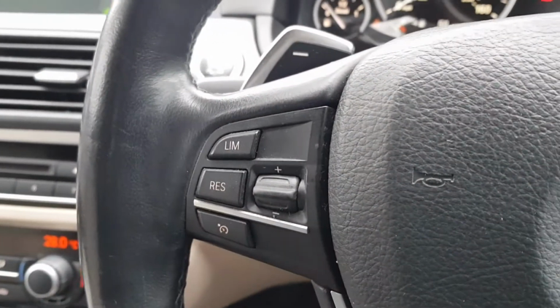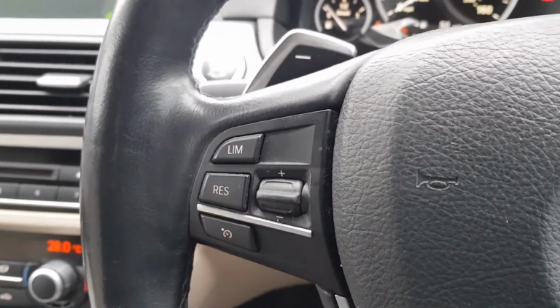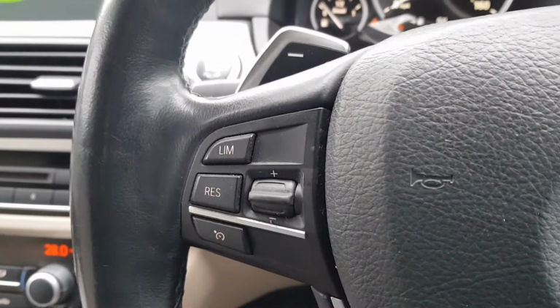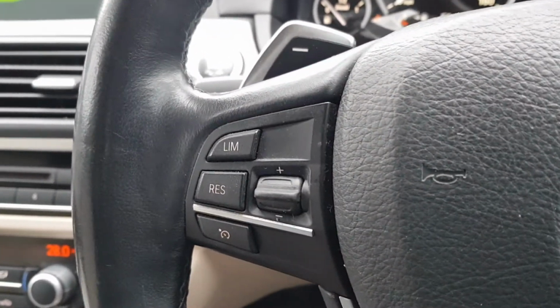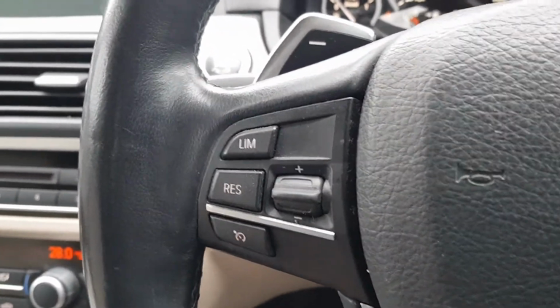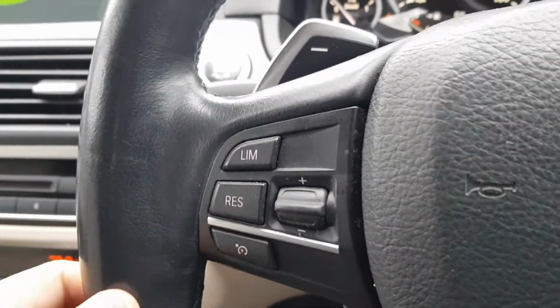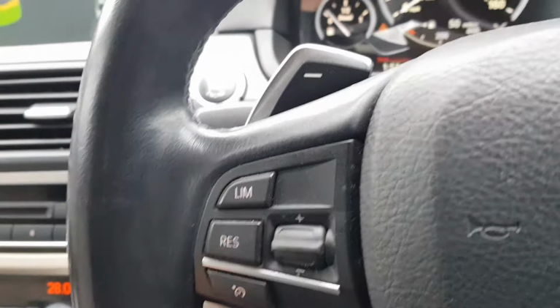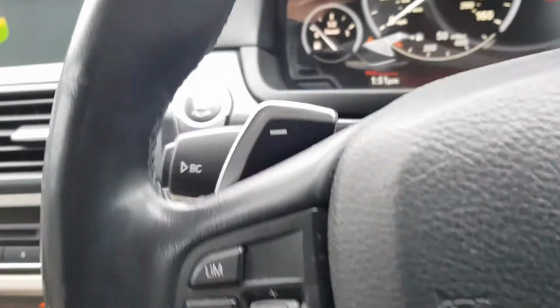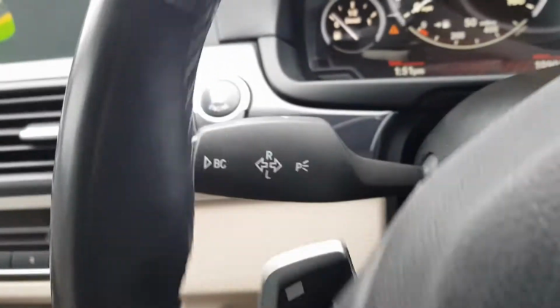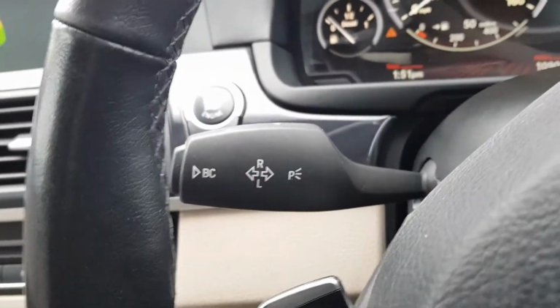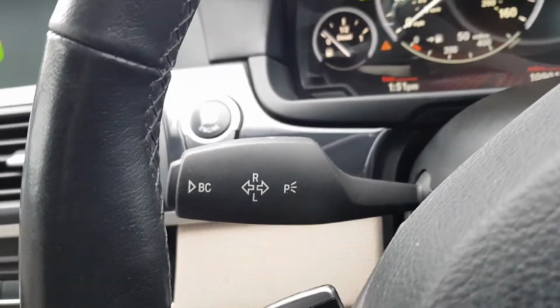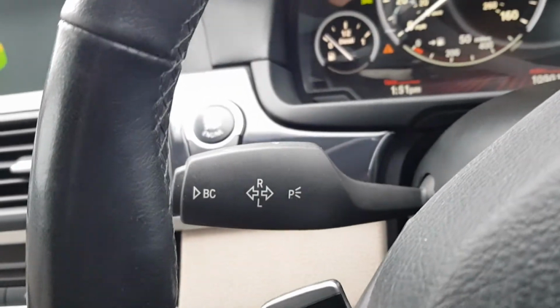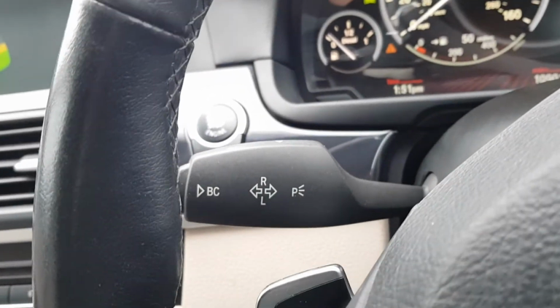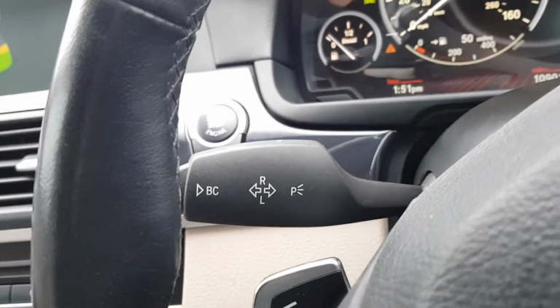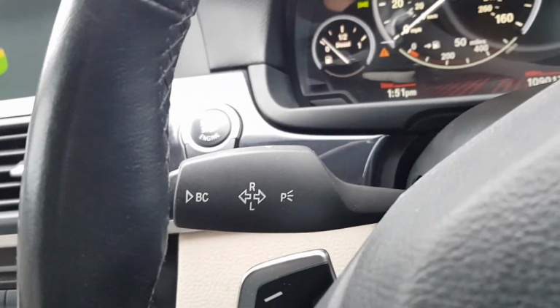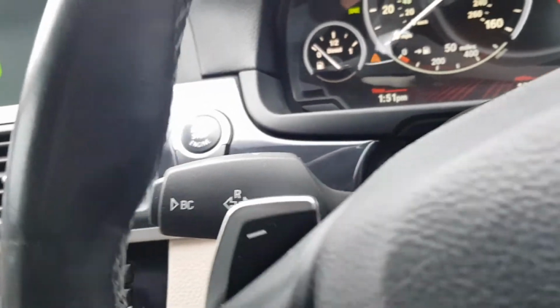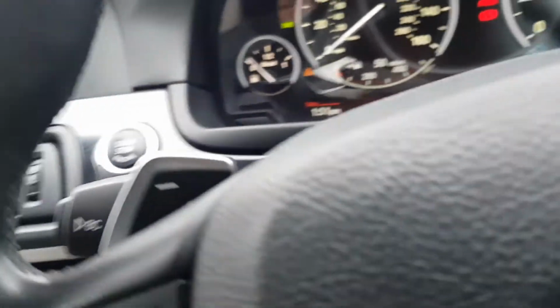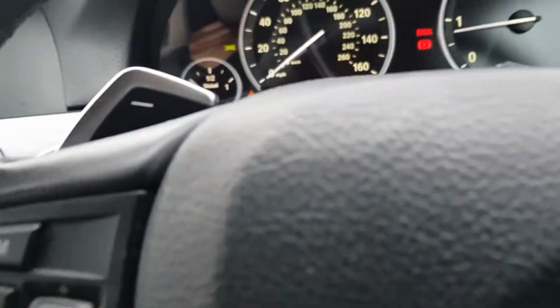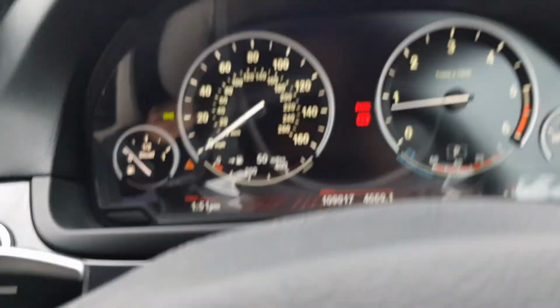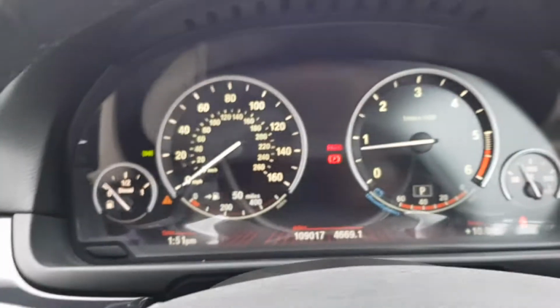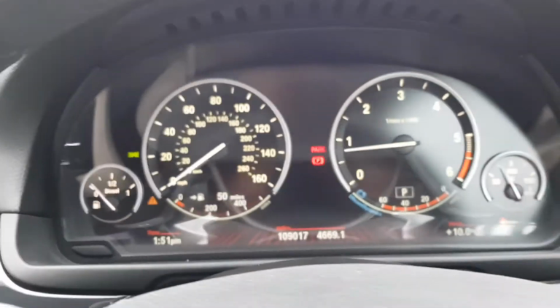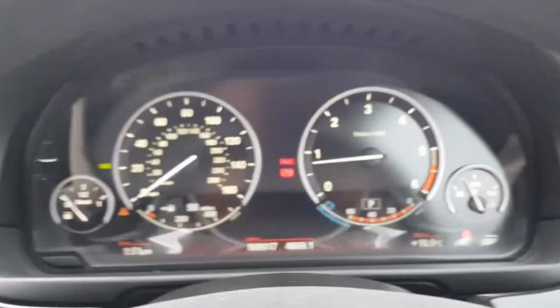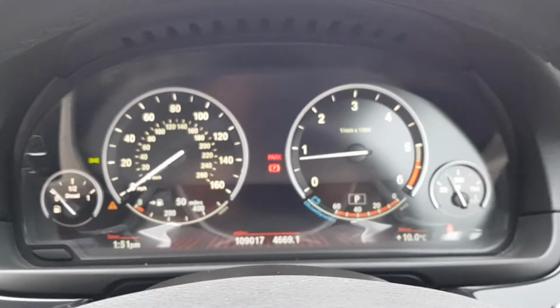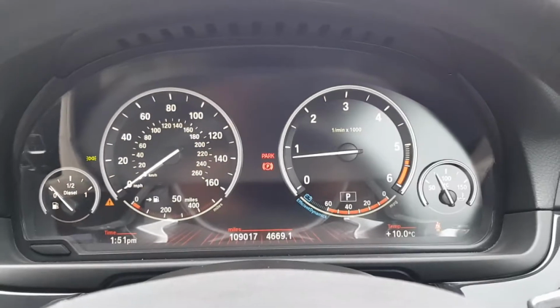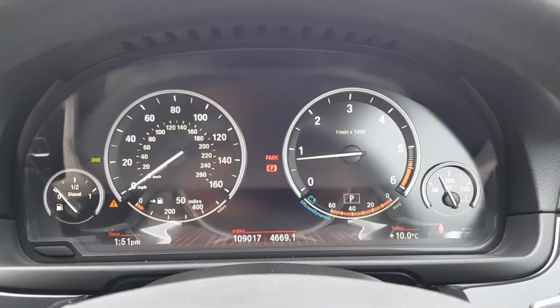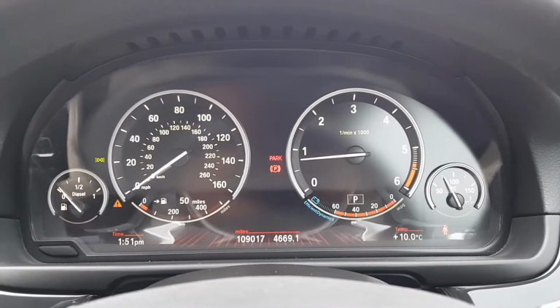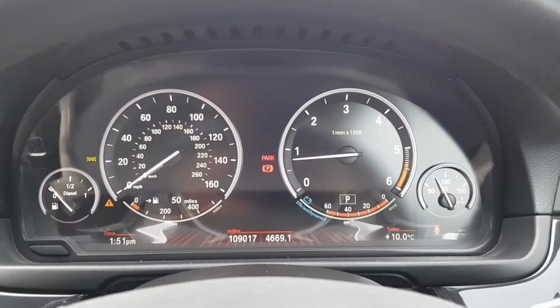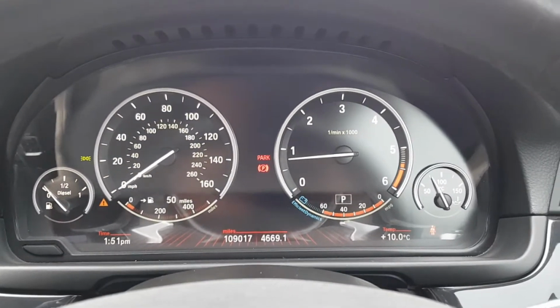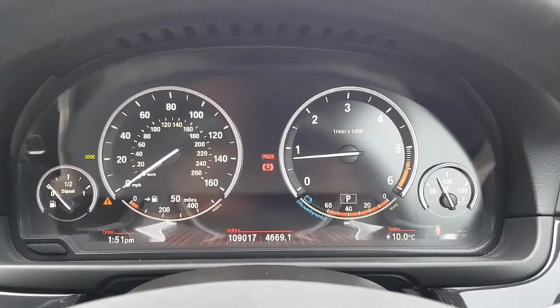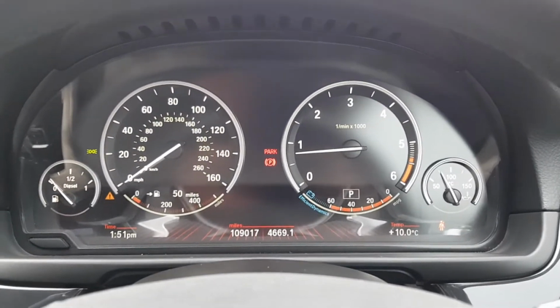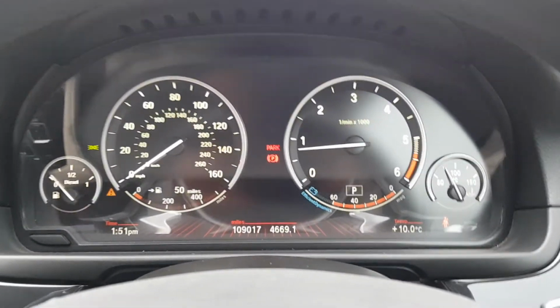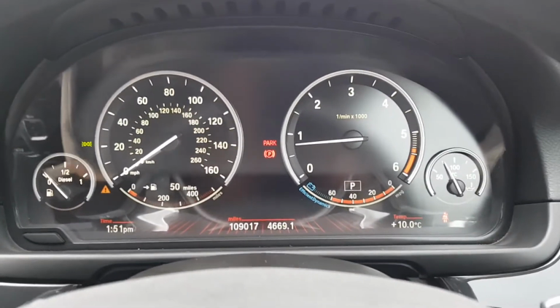As well as cruise control and speed limiter. You've got your indicator stalk and full beams, as well as your partially digital dash. 109,000 miles on the clock.